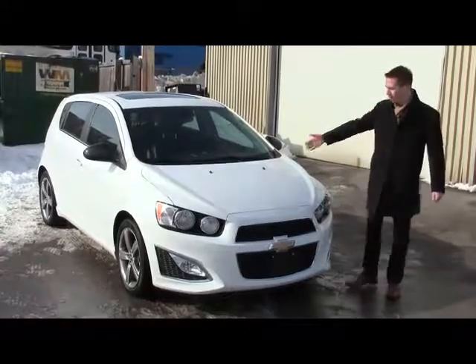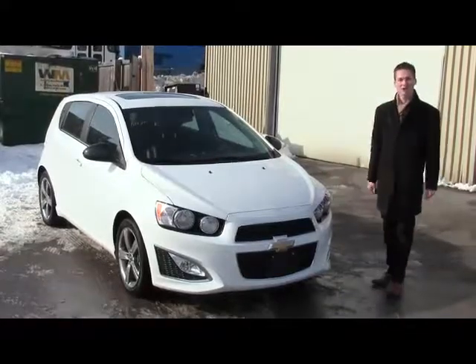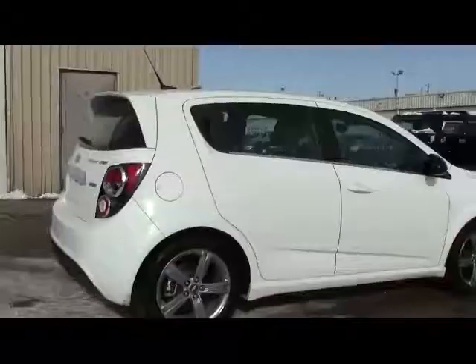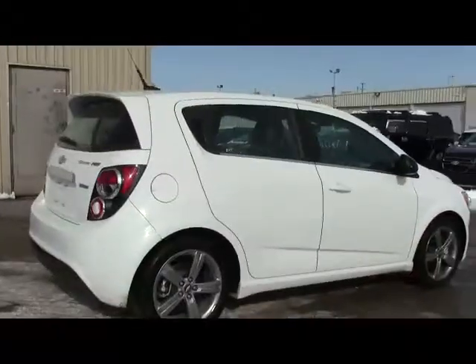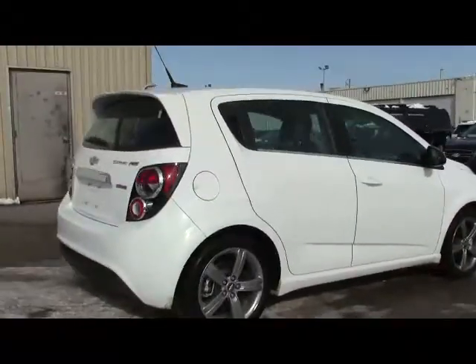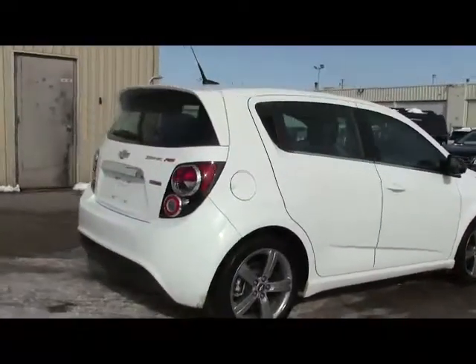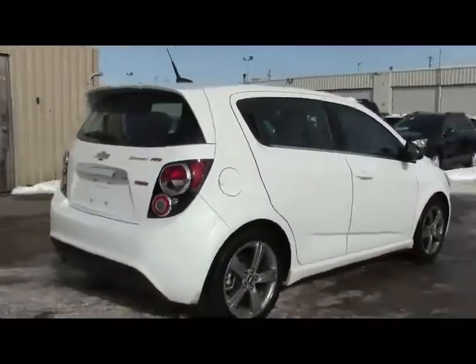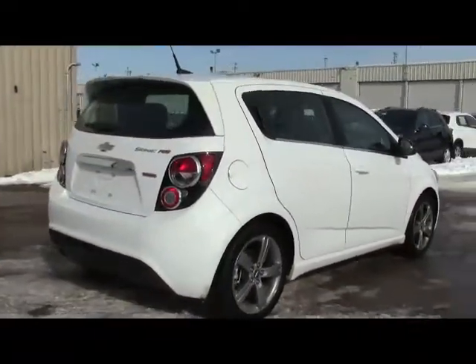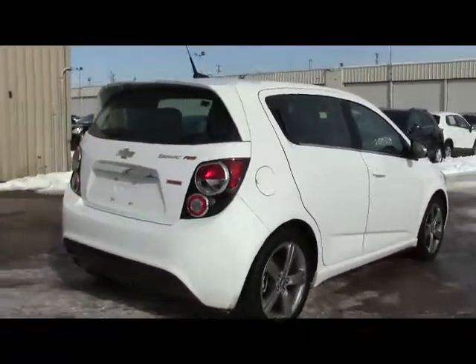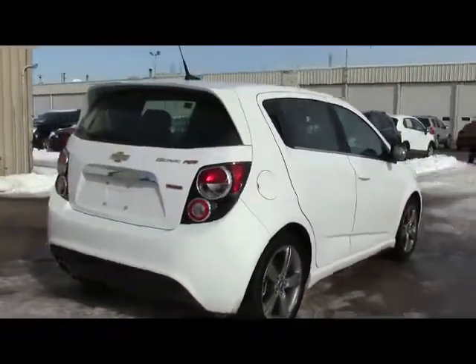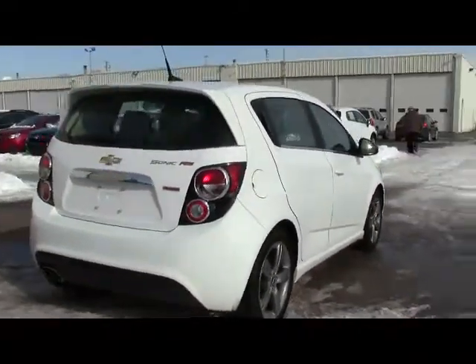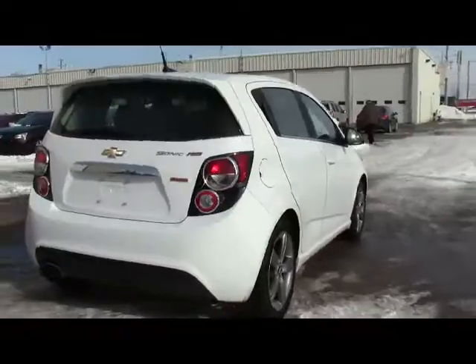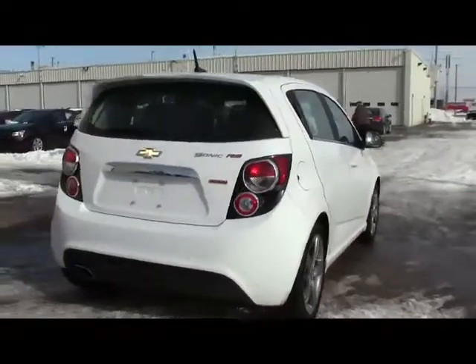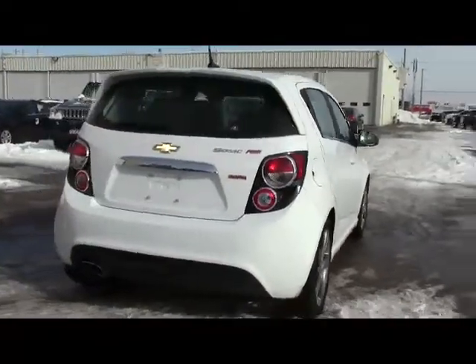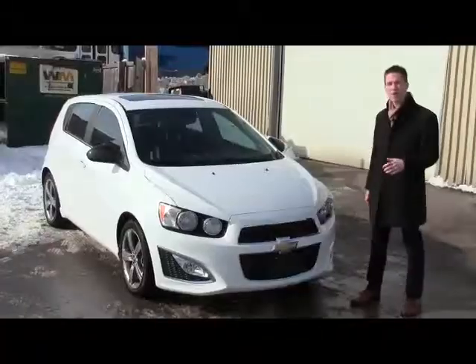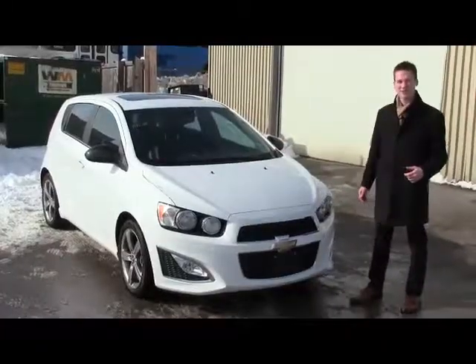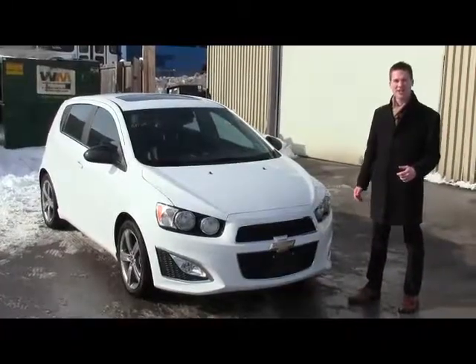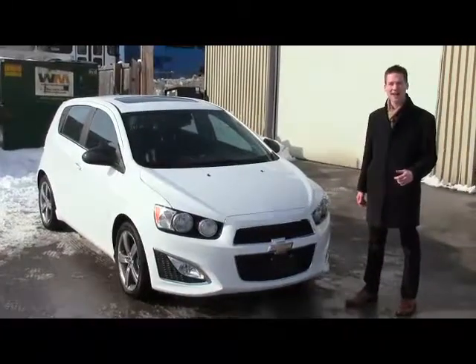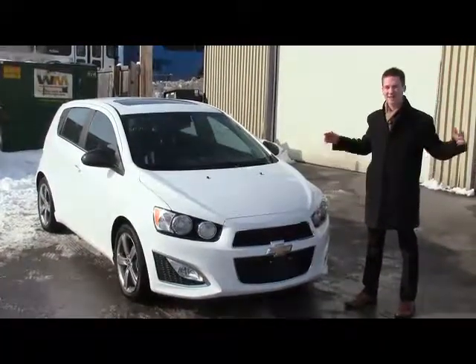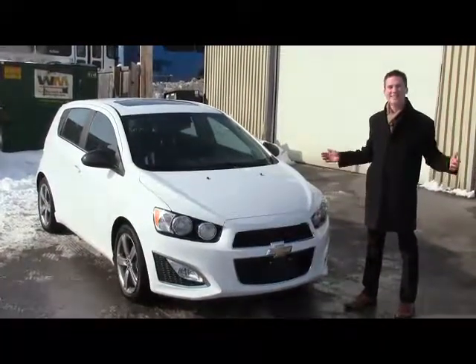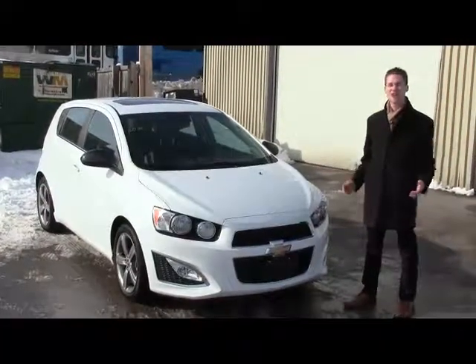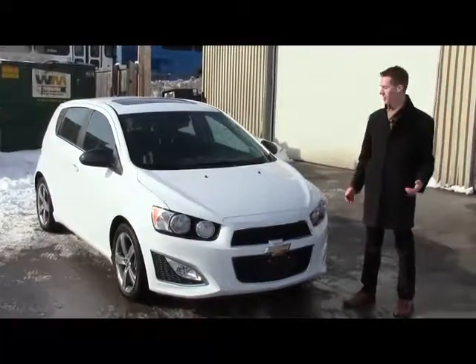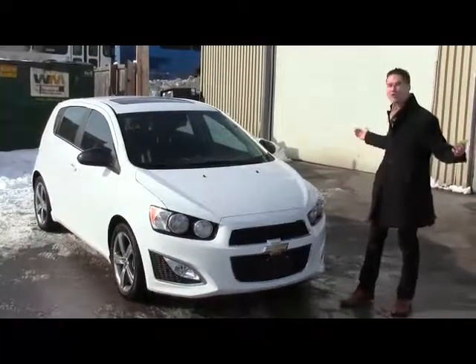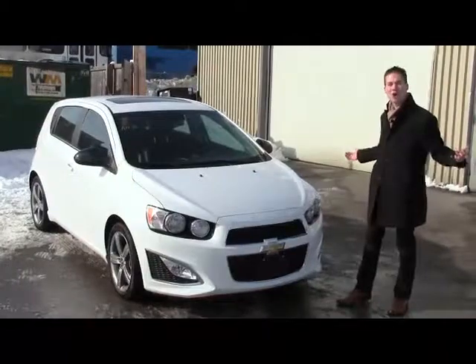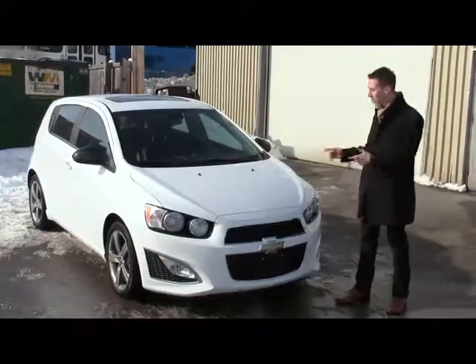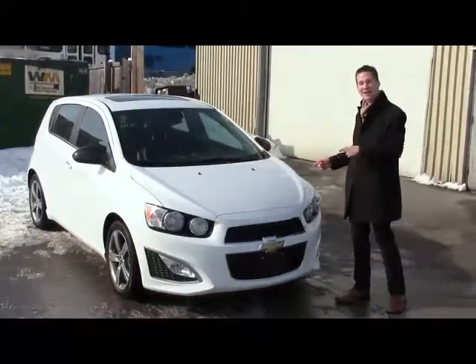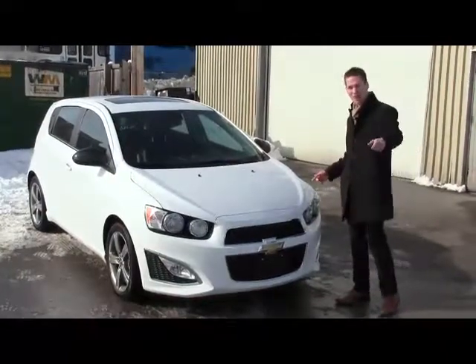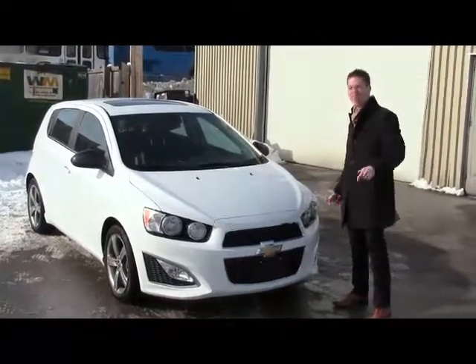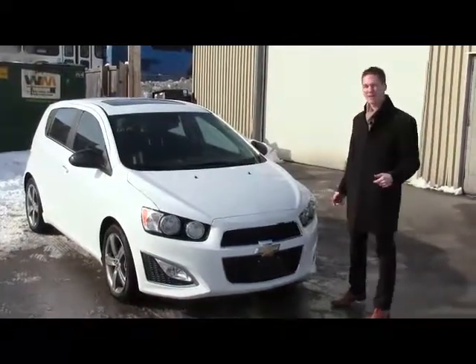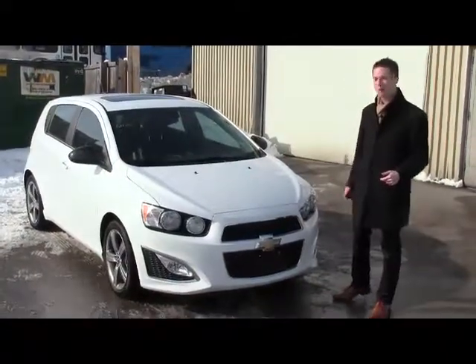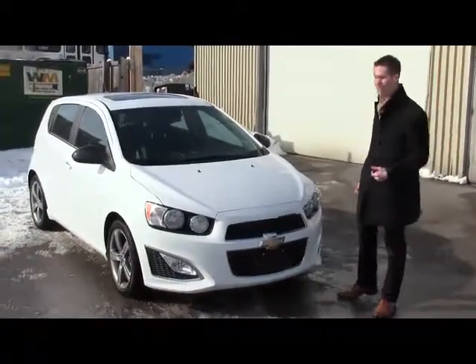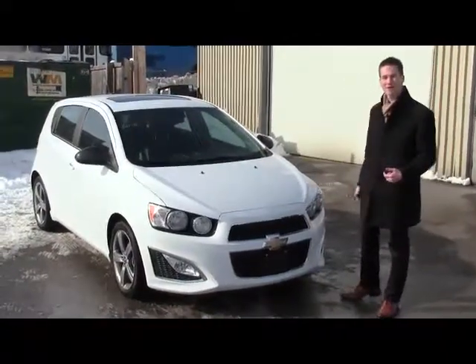Right off the truck, get a load of this 2013 Sonic RS package with only 1,600K. That's right, 1,600K. It's a new car, but it's used, so you save big time when you actually buy this thing.